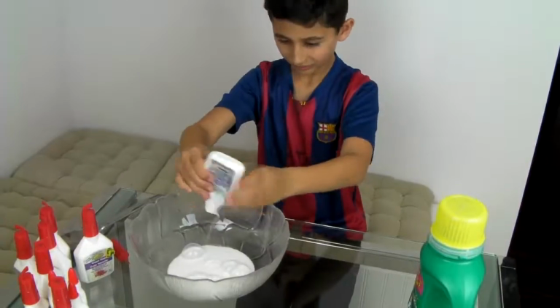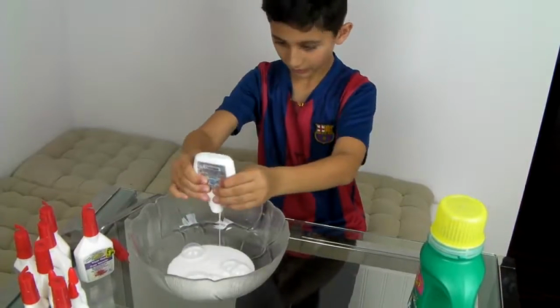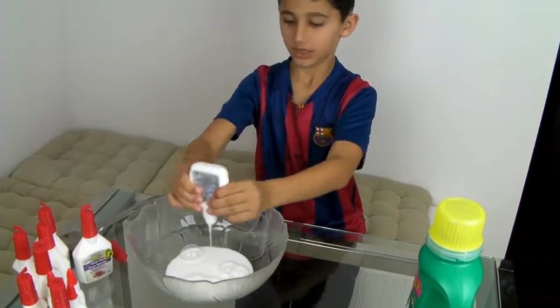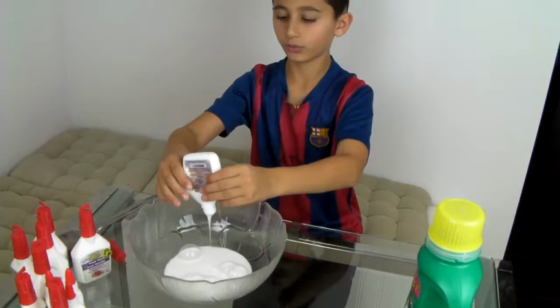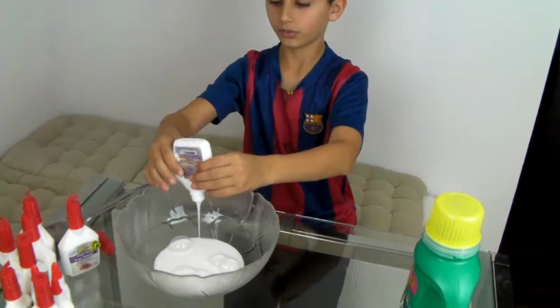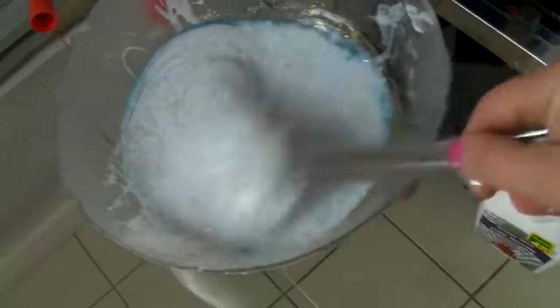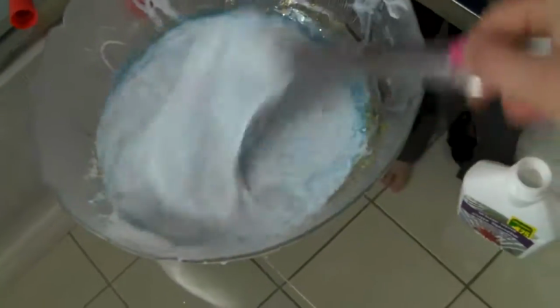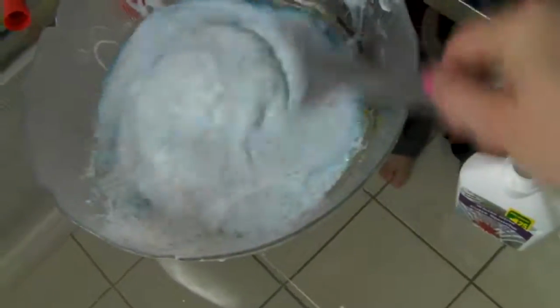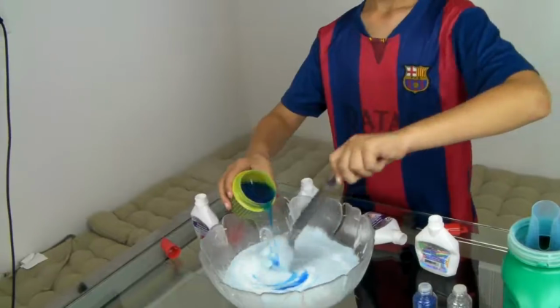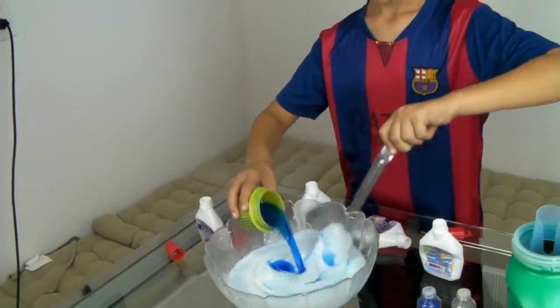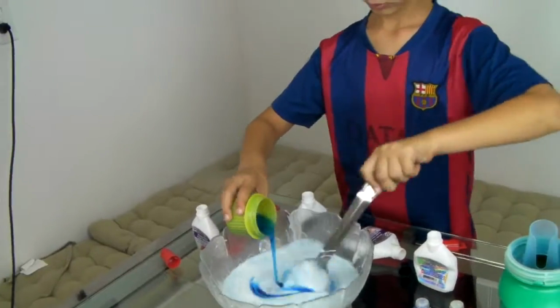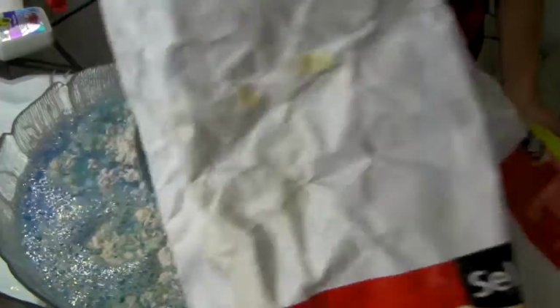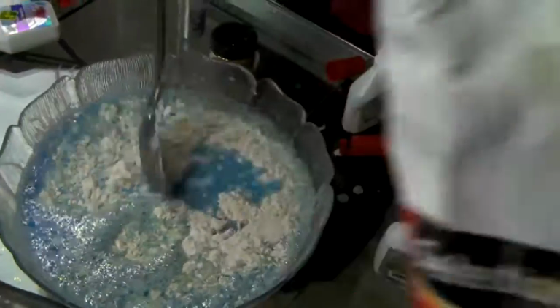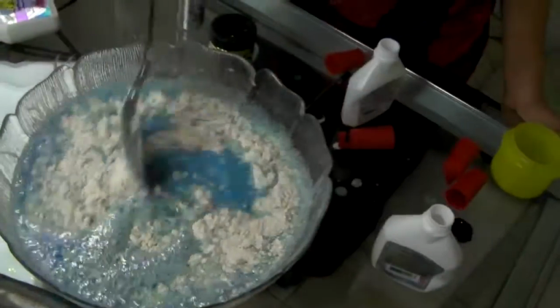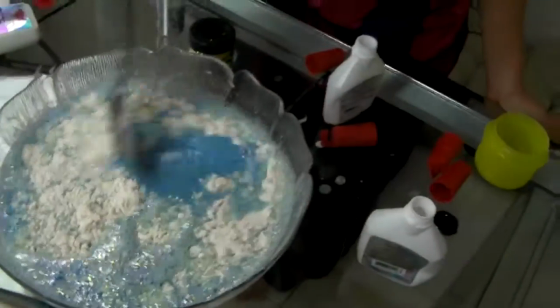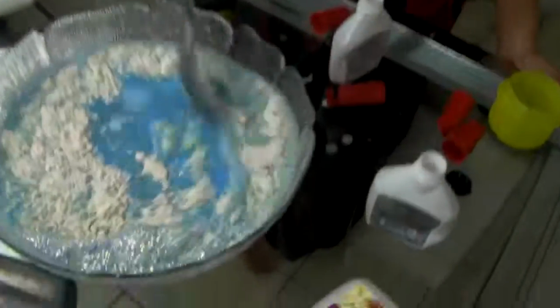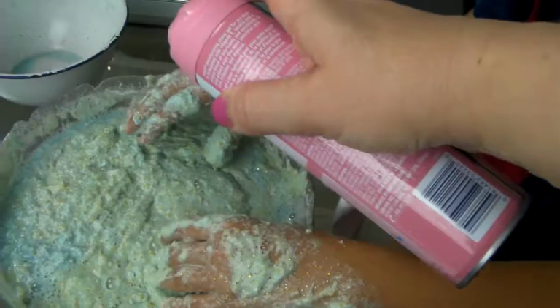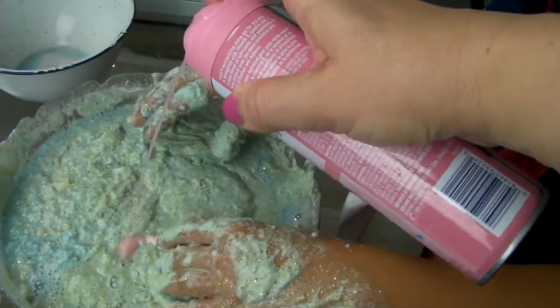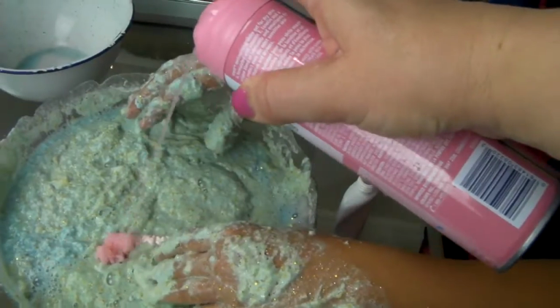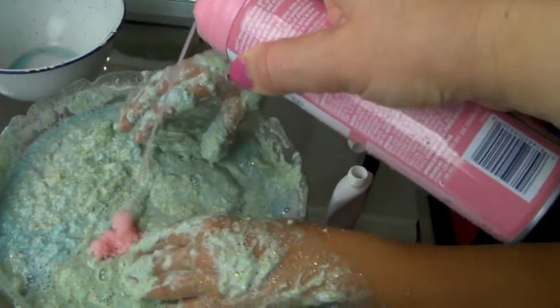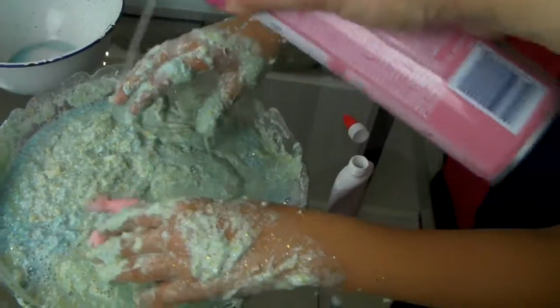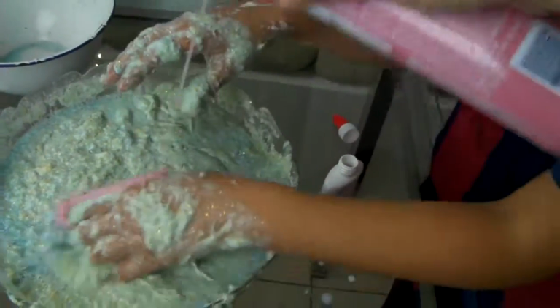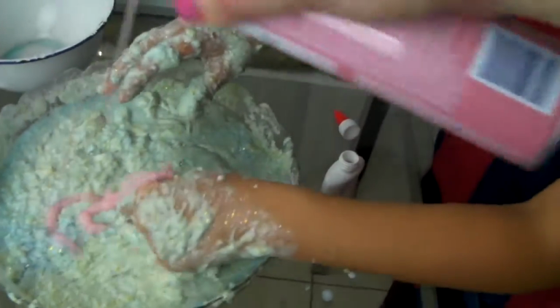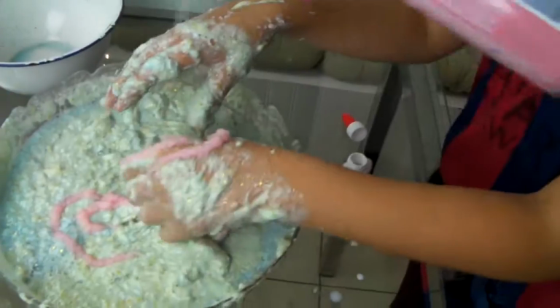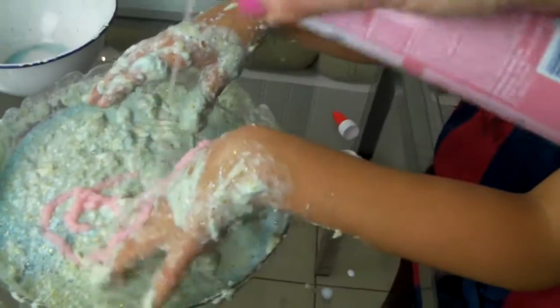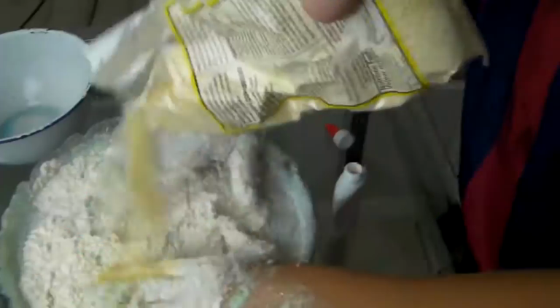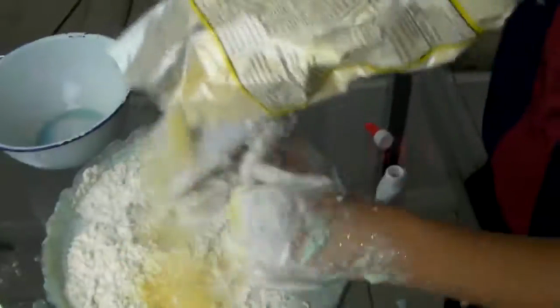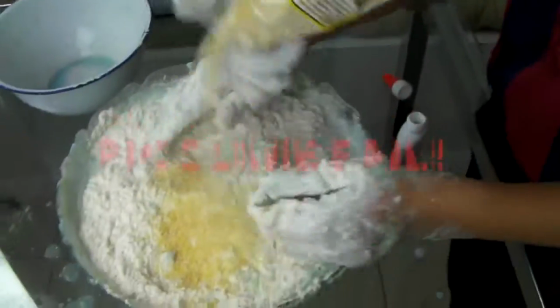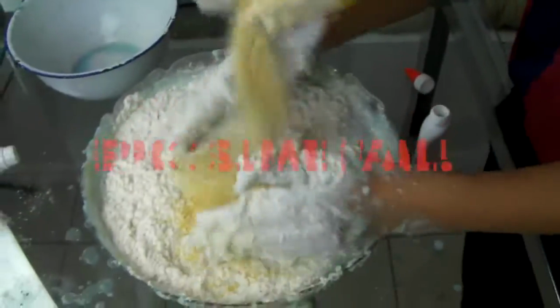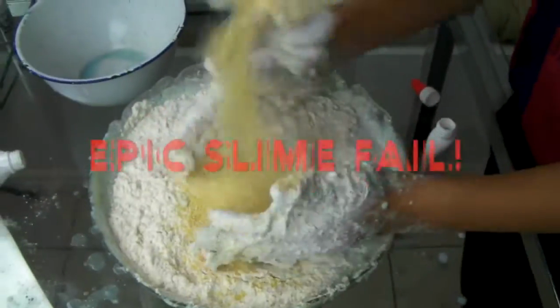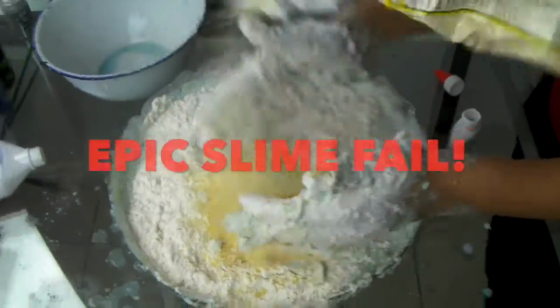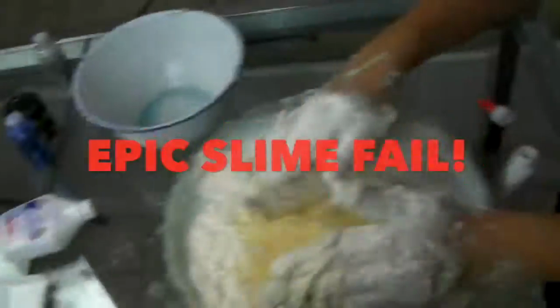Okay, so we used a lot of glue and a lot of detergent and everything else we could find, but then it was a big bowl of fail.